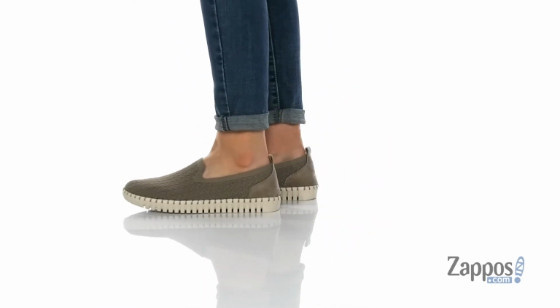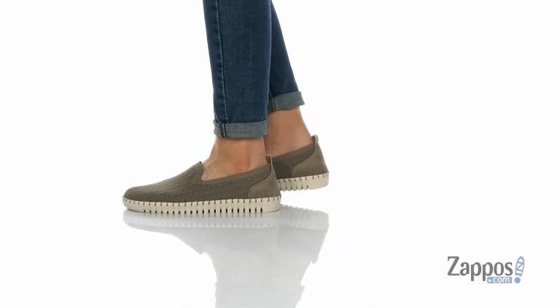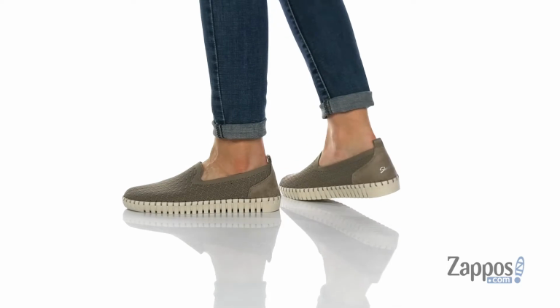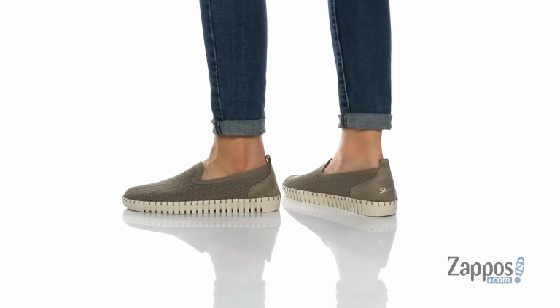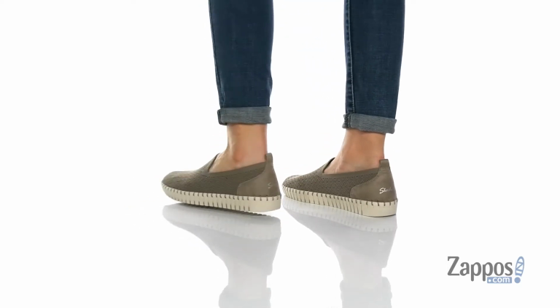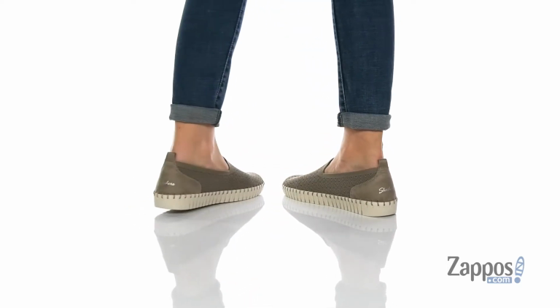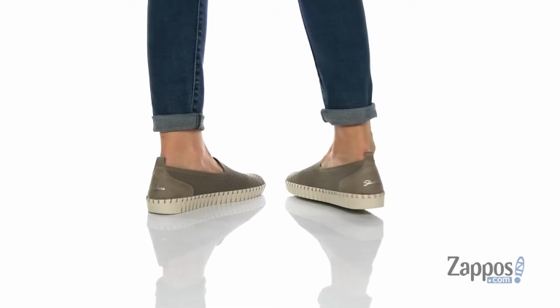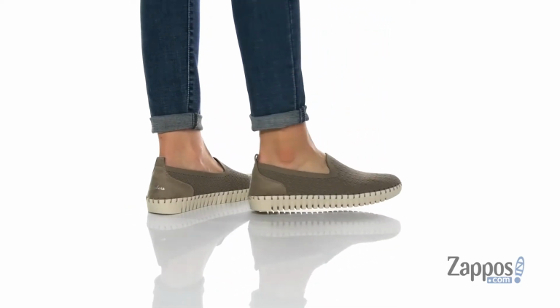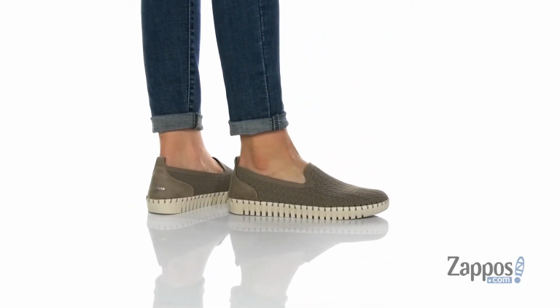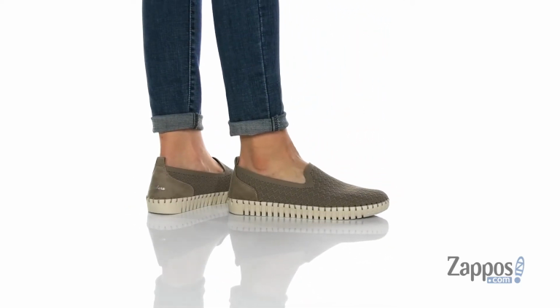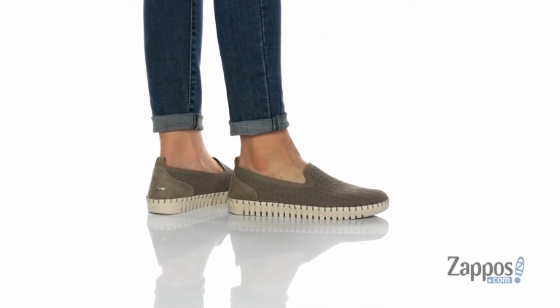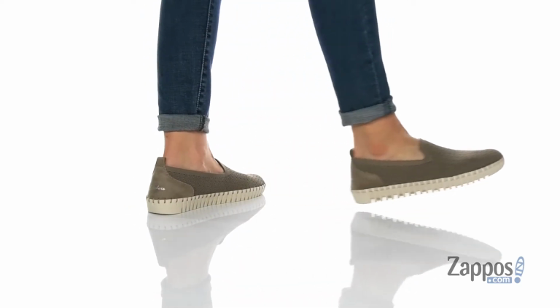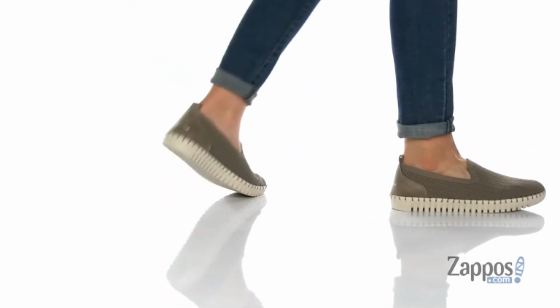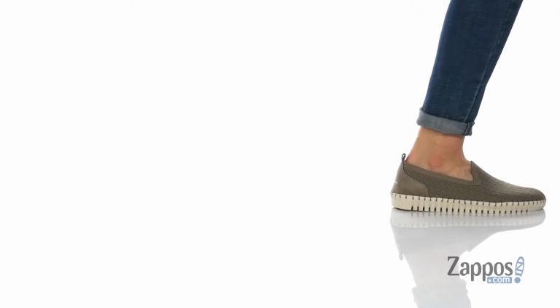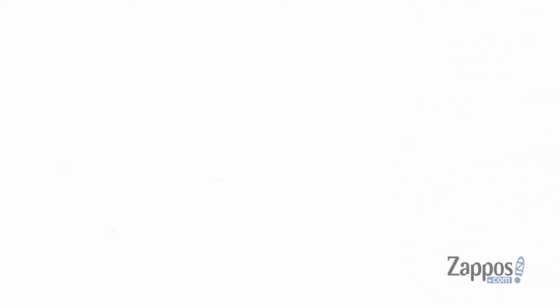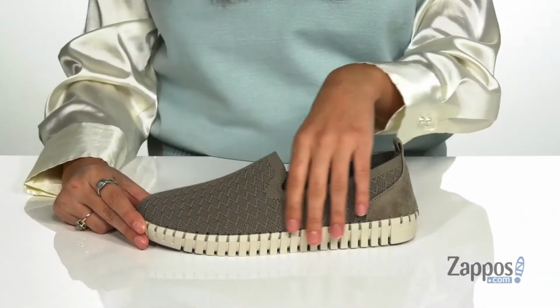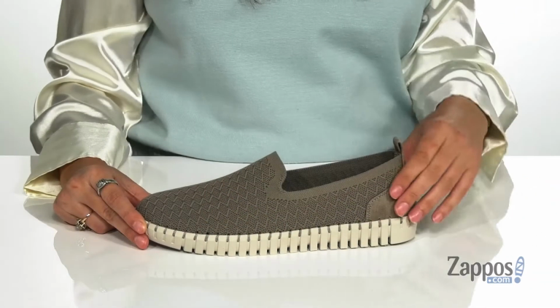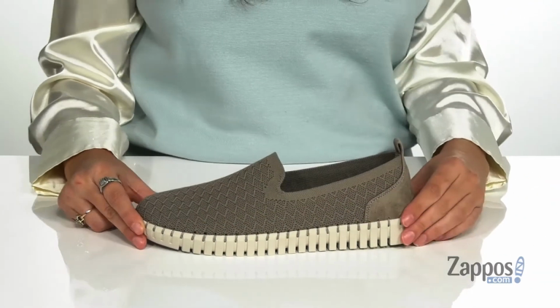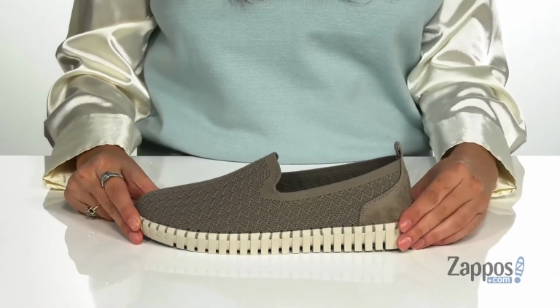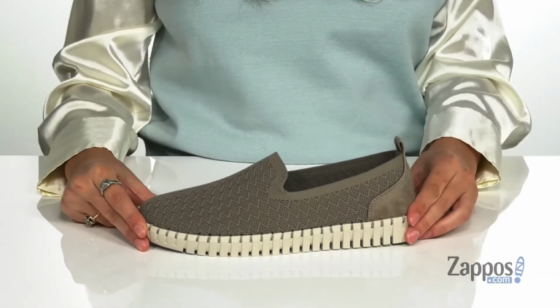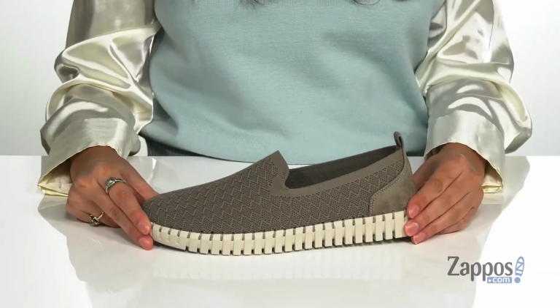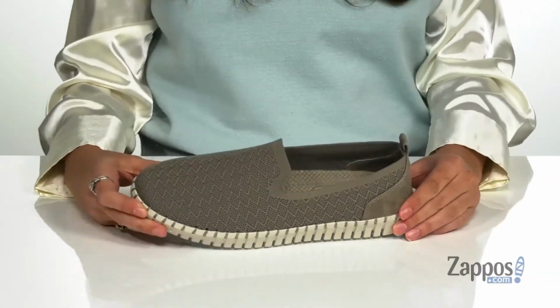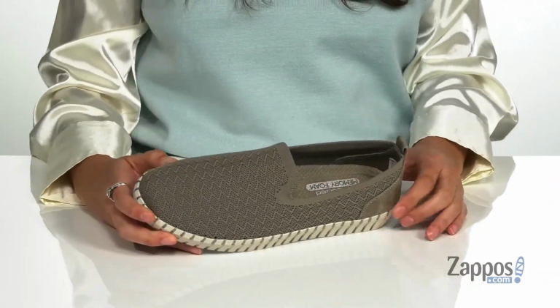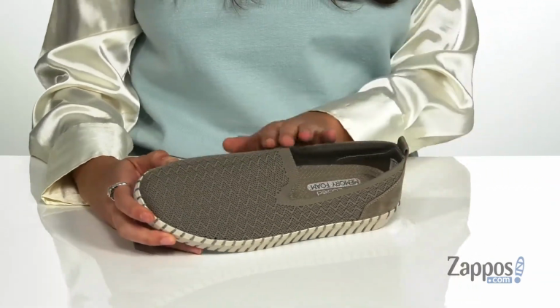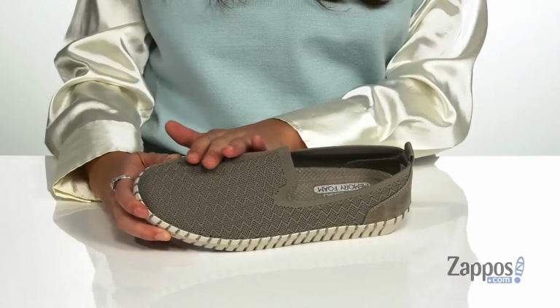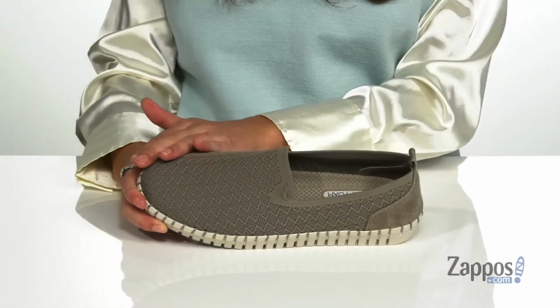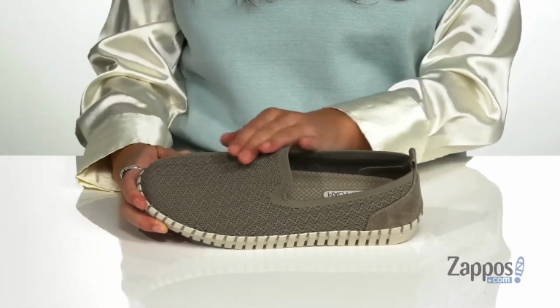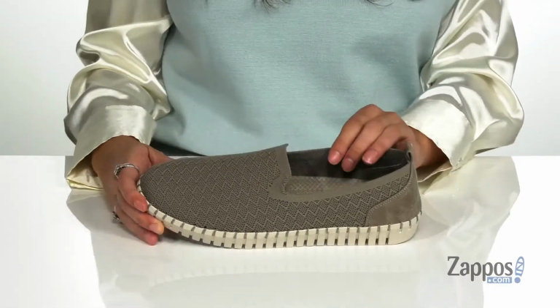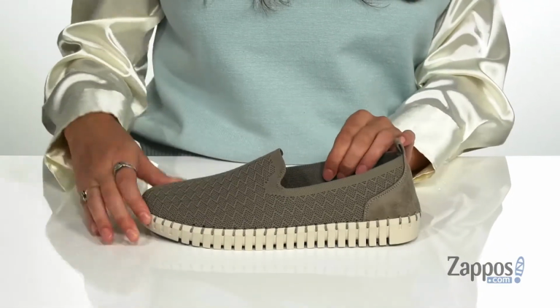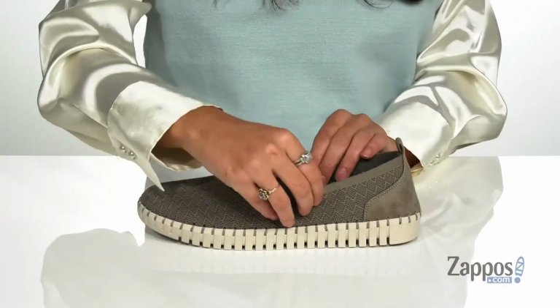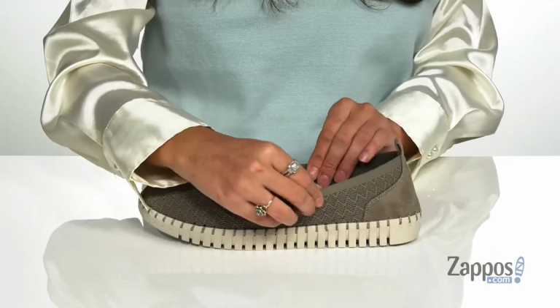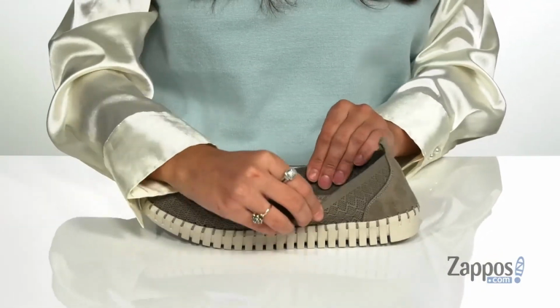These casual slip-ons will add a versatile experience to your wardrobe. They're crafted with a textile upper and they're available in a variety of colorways. They feature a subtle pattern throughout for a little extra pizzazz, and the collar features some stretch.